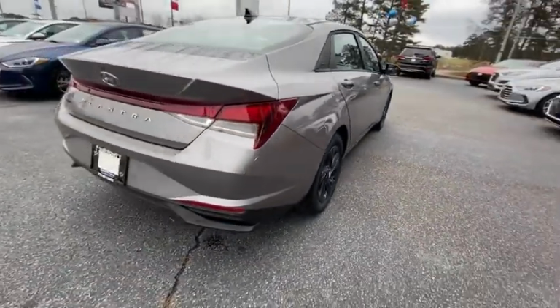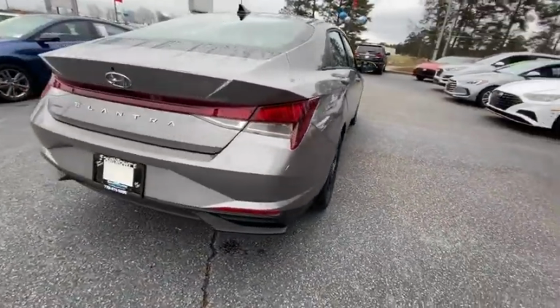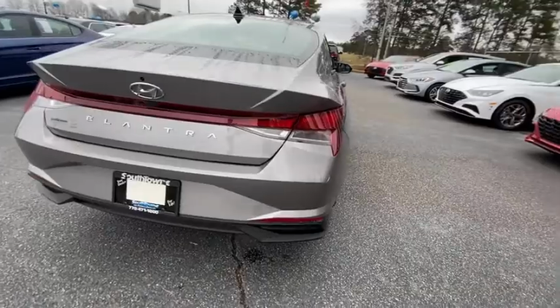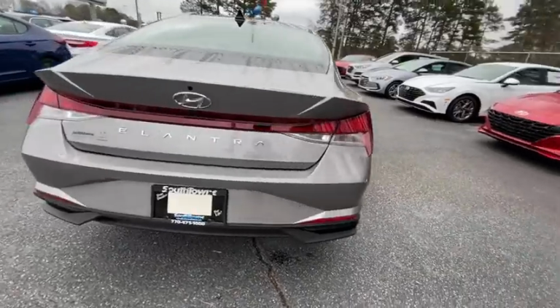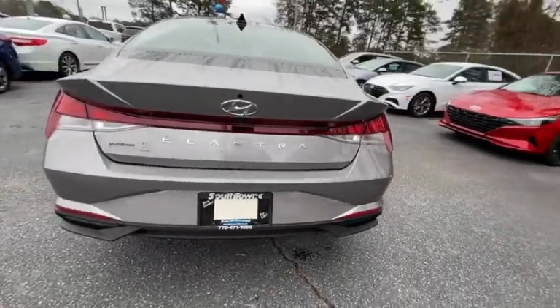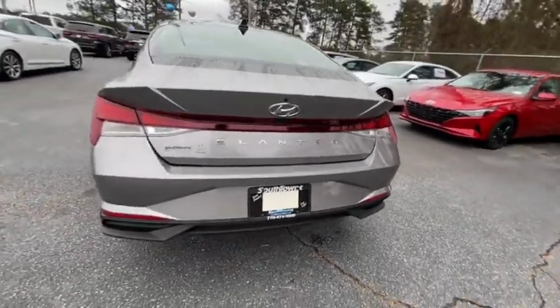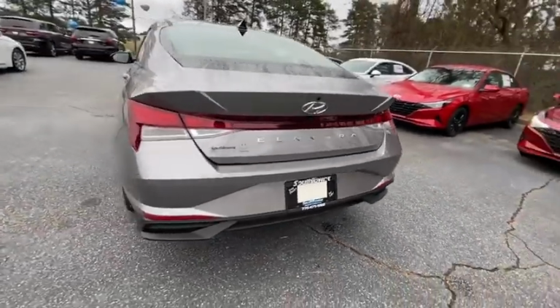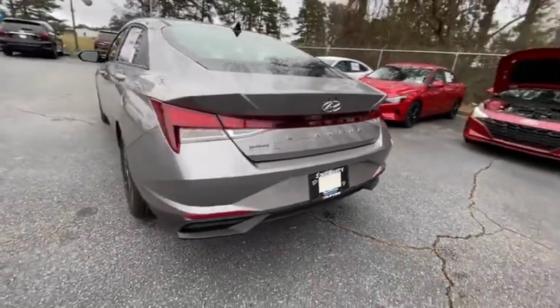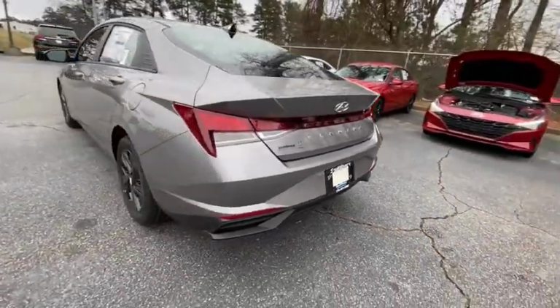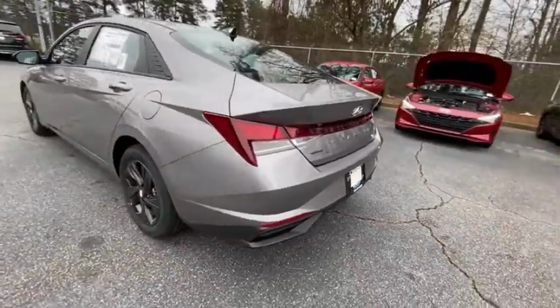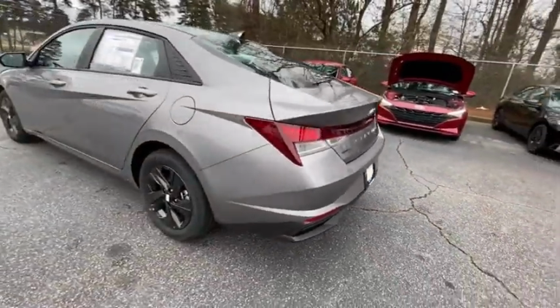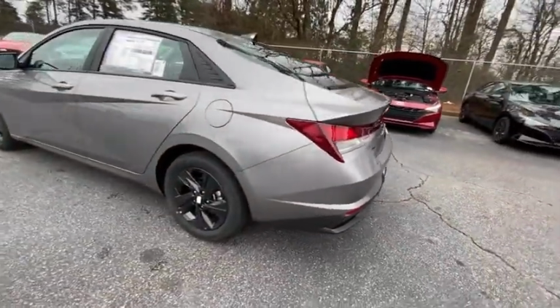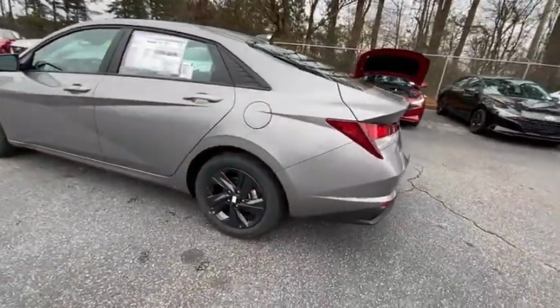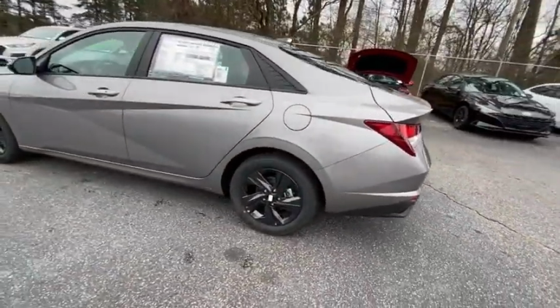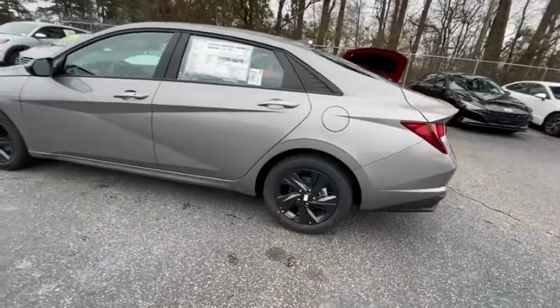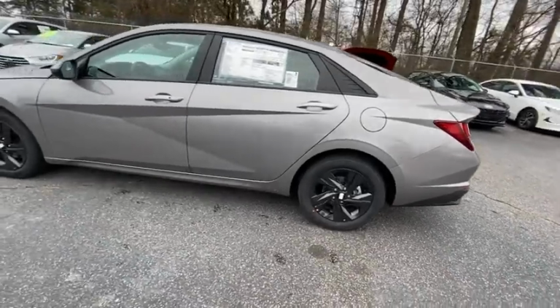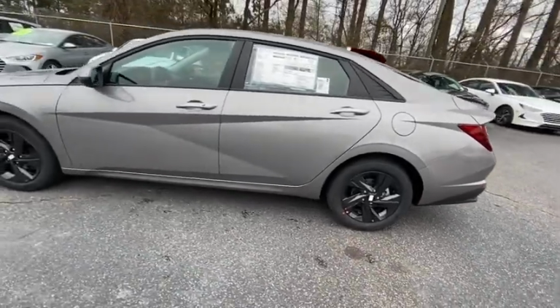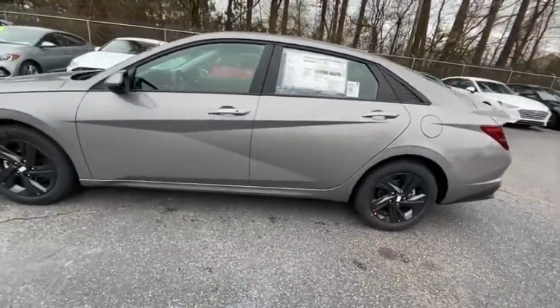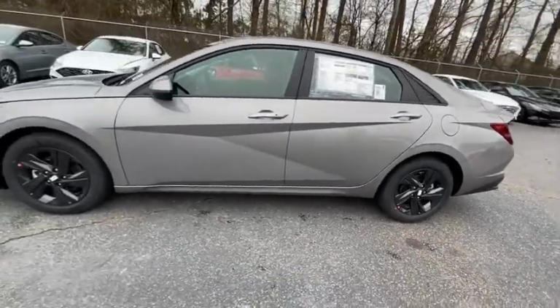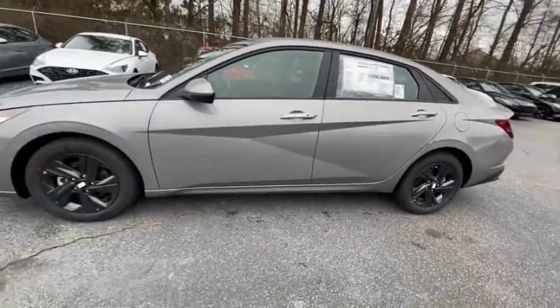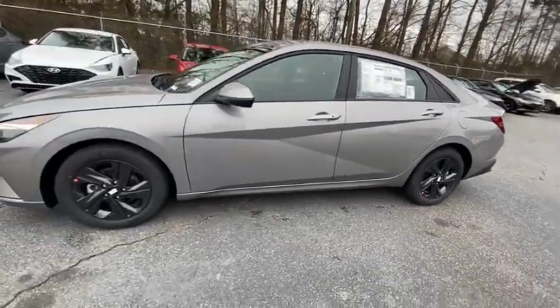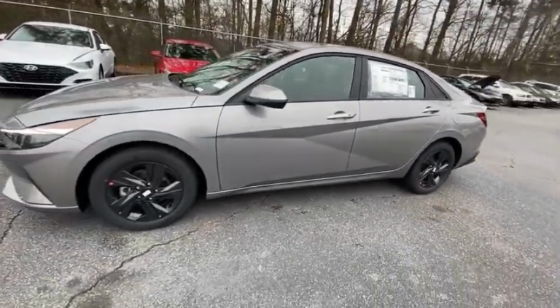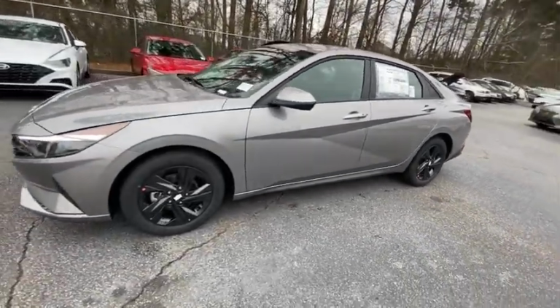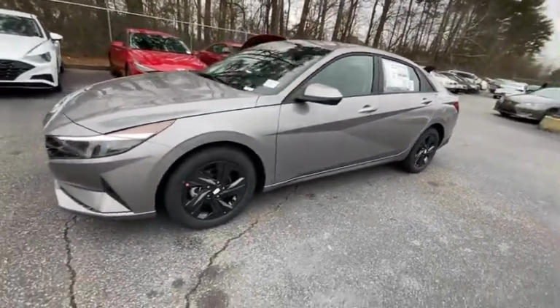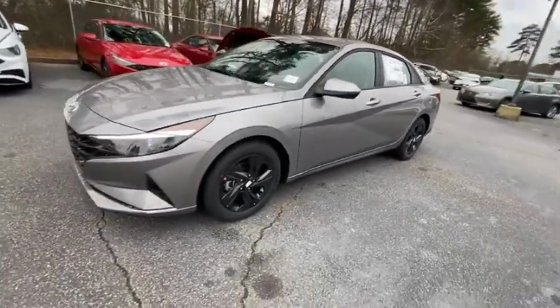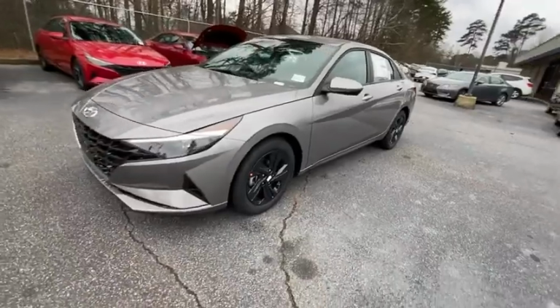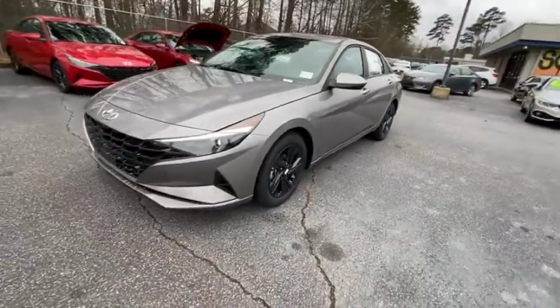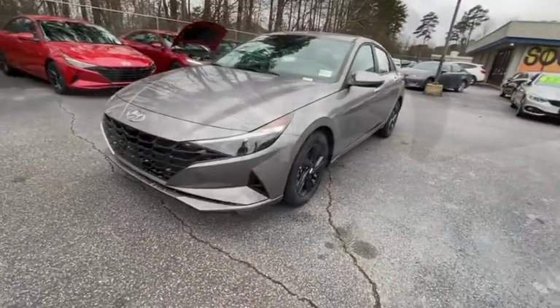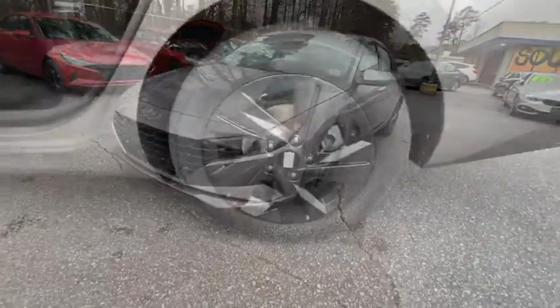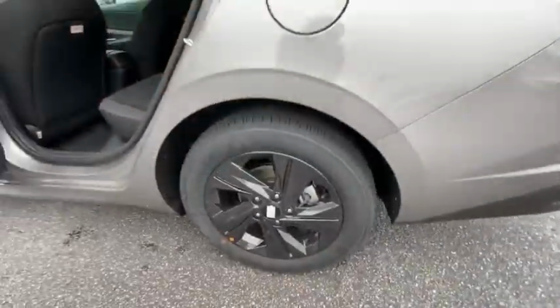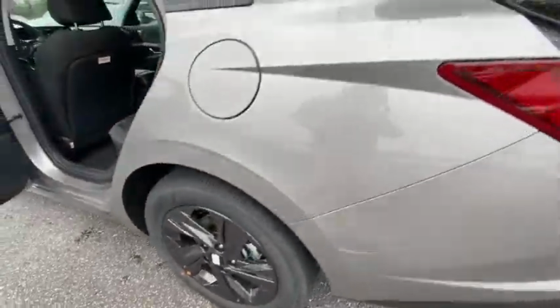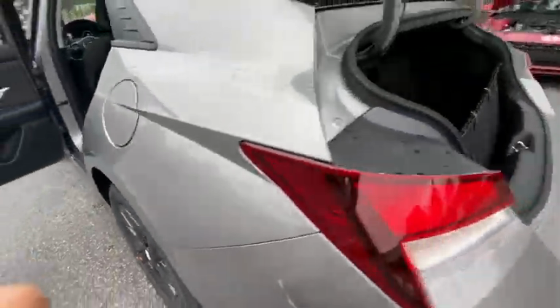Here are some of this vehicle's great options: traction control, dual airbags, leather-wrapped steering wheel, alloy wheels, power steering, four-wheel disc brakes, rear window defroster, electronic stability control, power windows, security system.